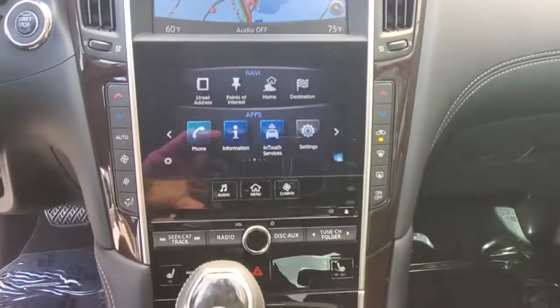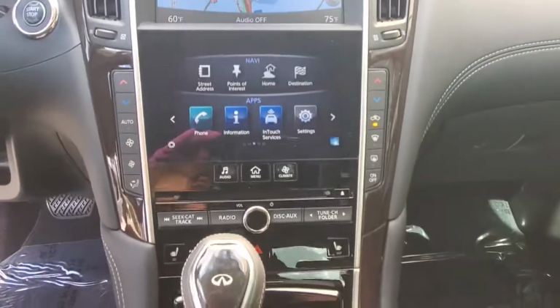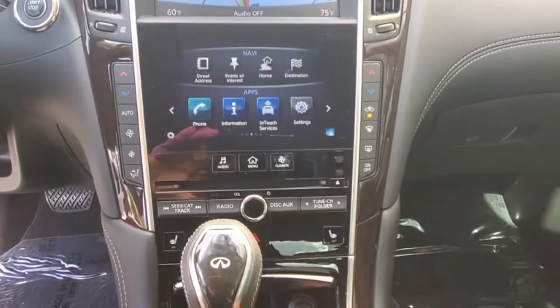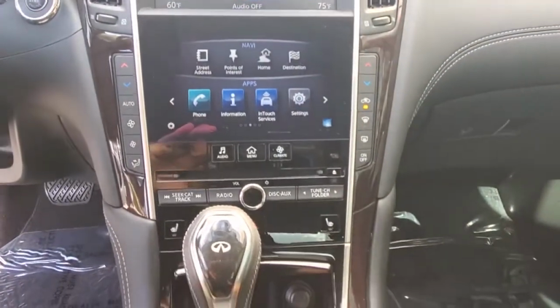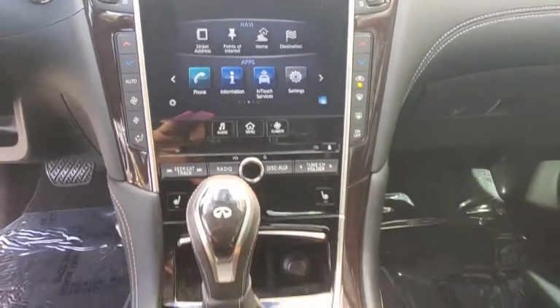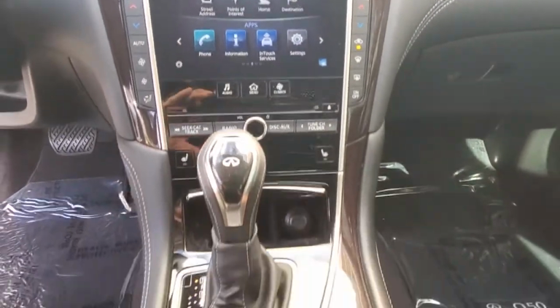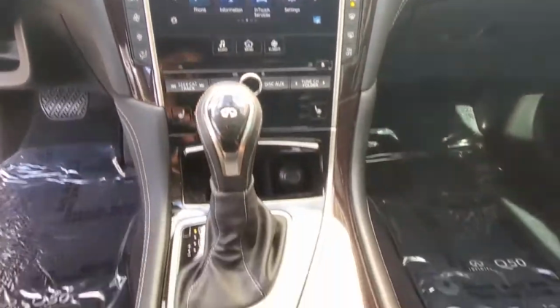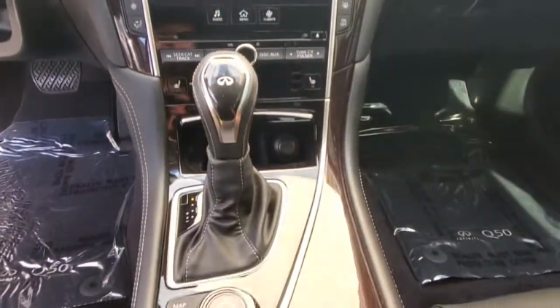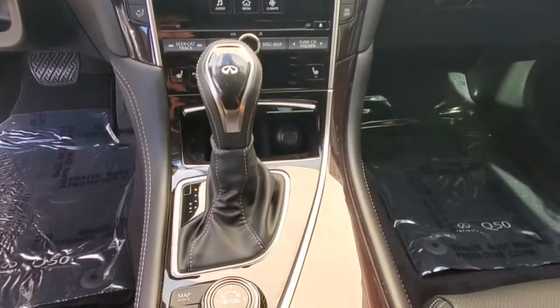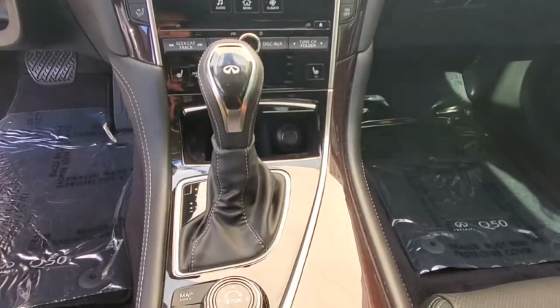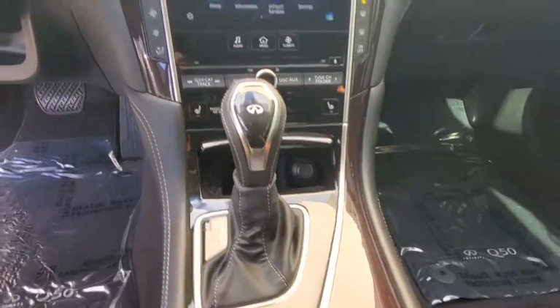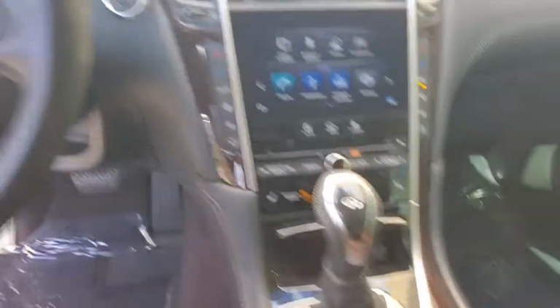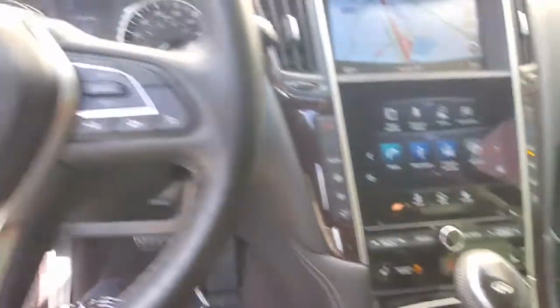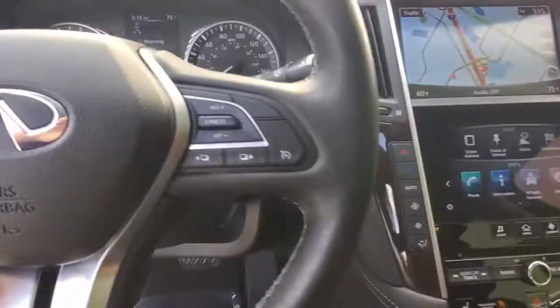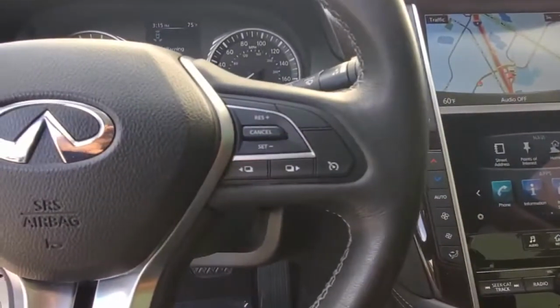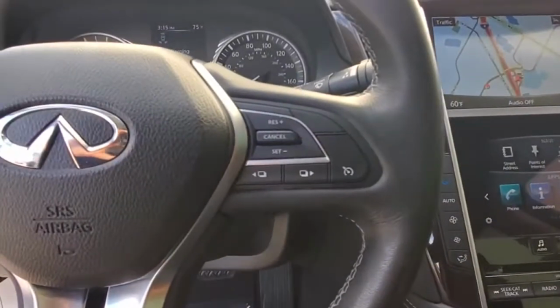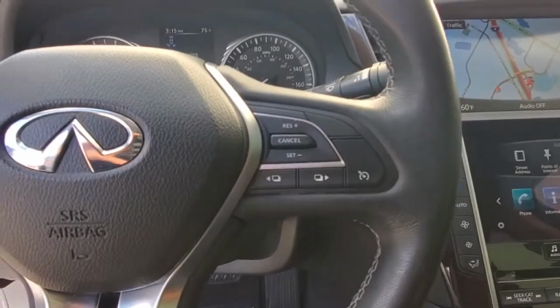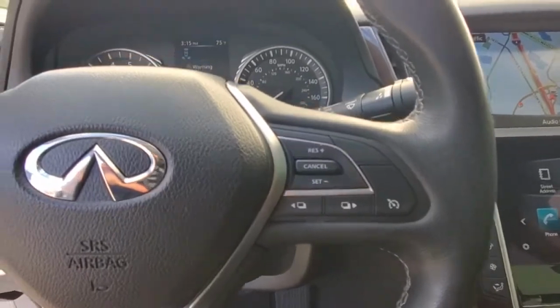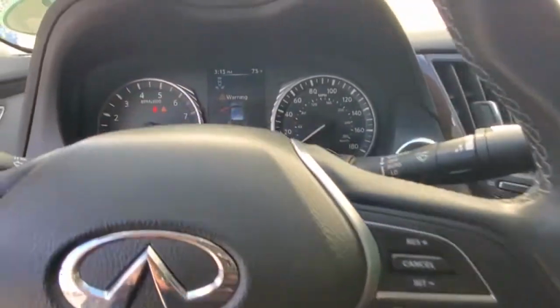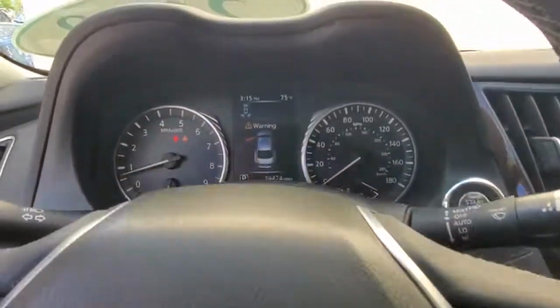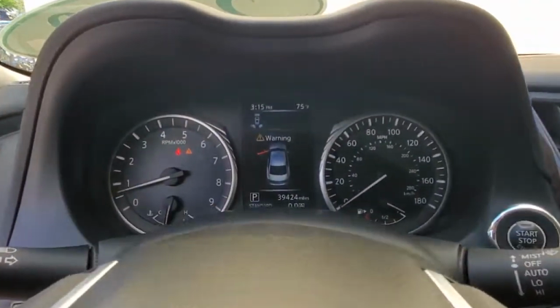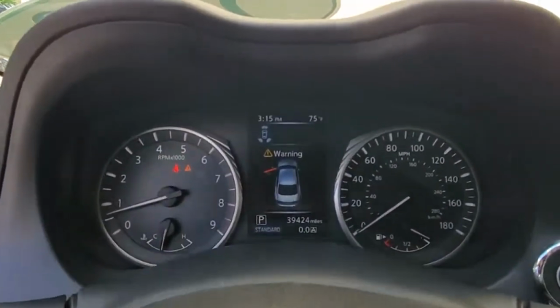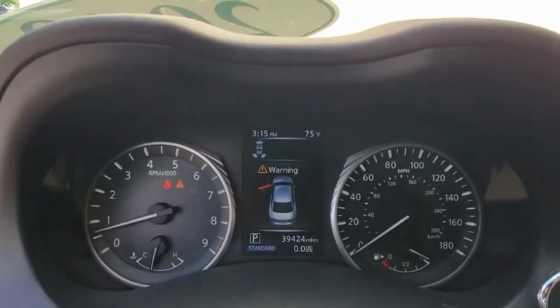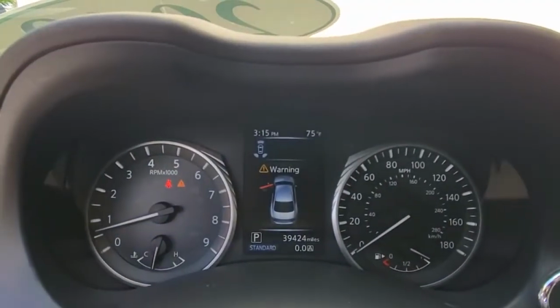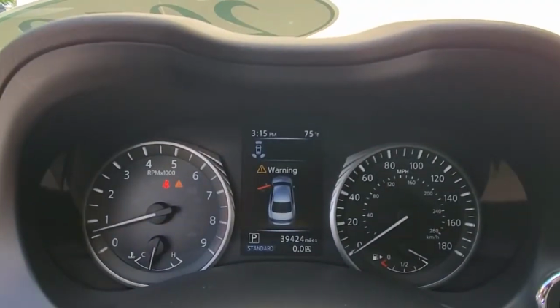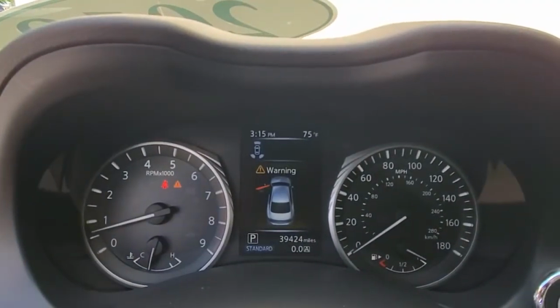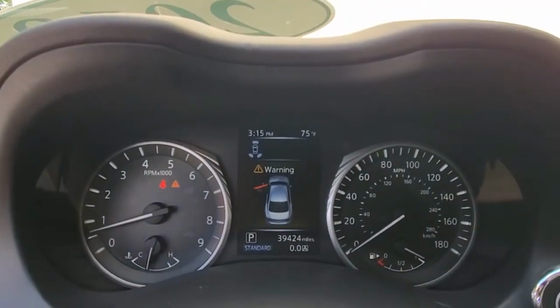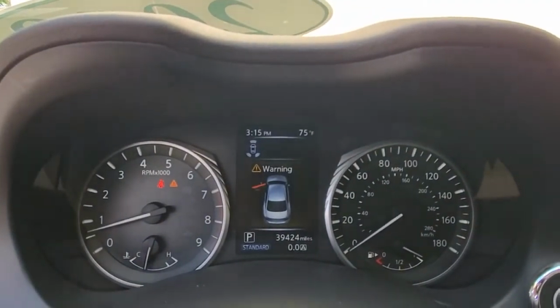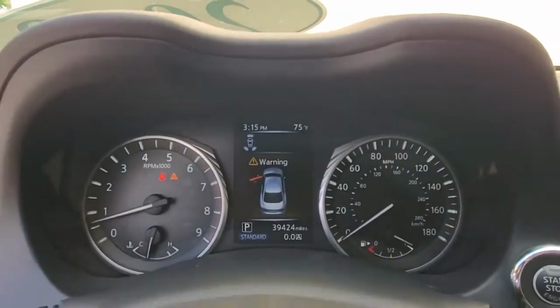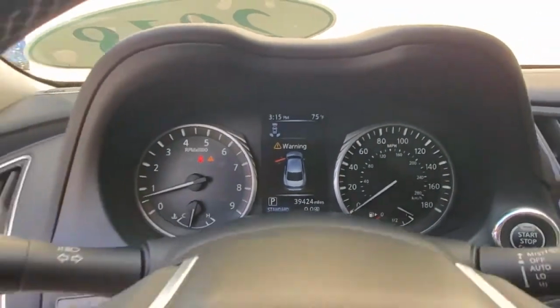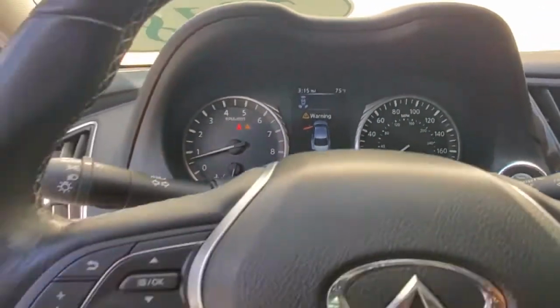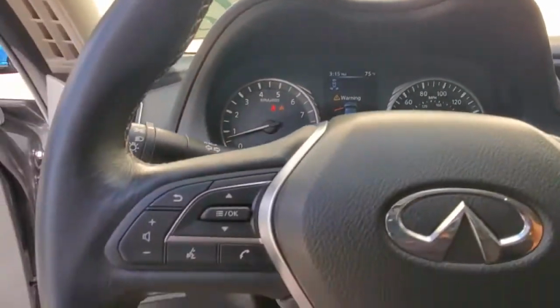Sophistication meets spirit in this superbly designed Q50. See for yourself when you take it out for a test drive. Our professional staff looks forward to giving you excellent service.